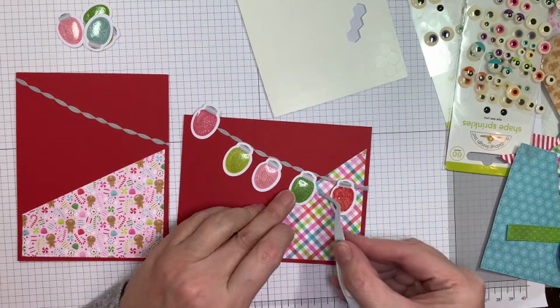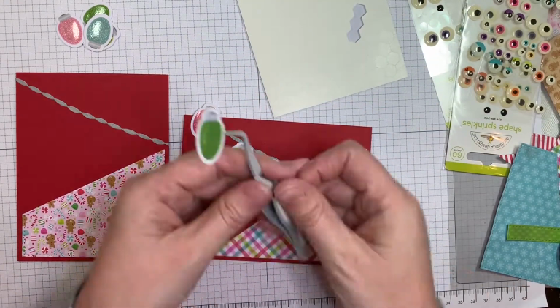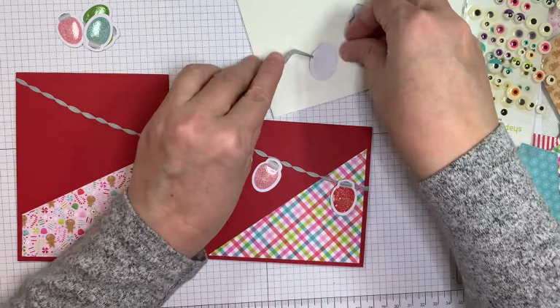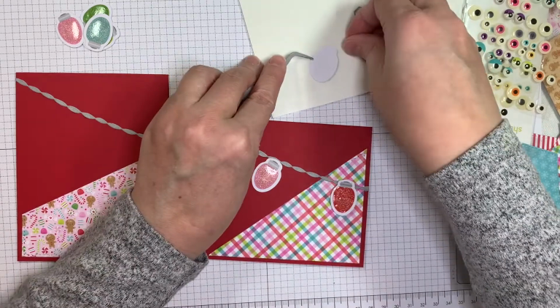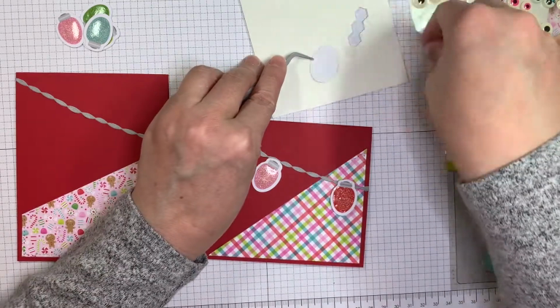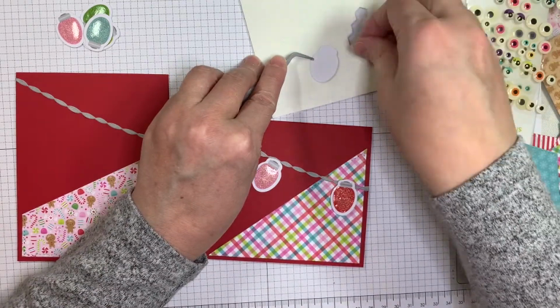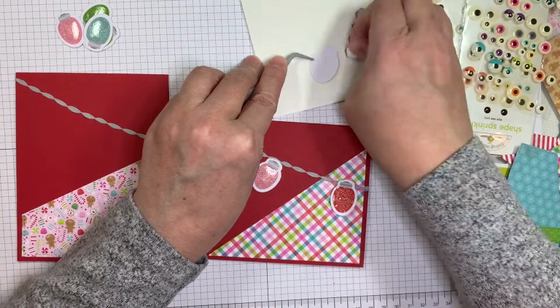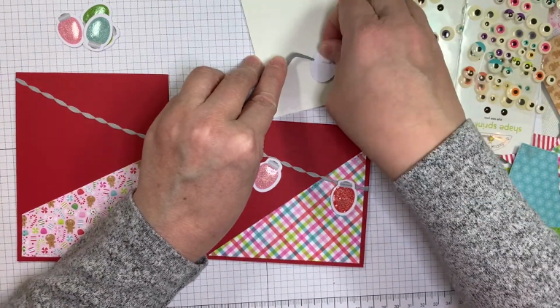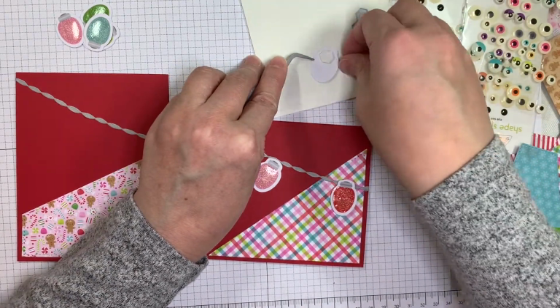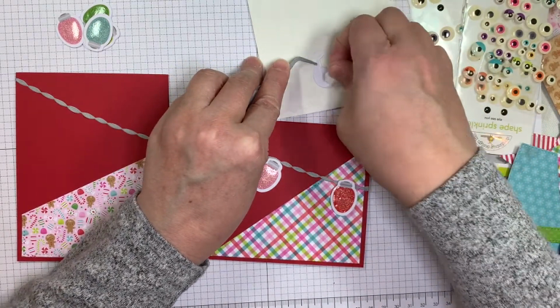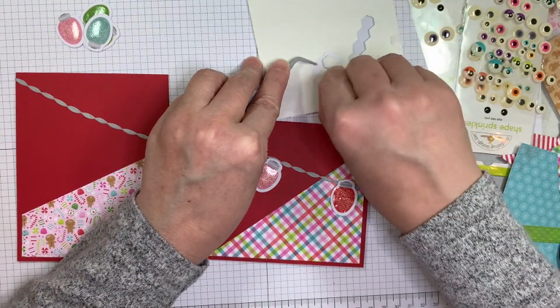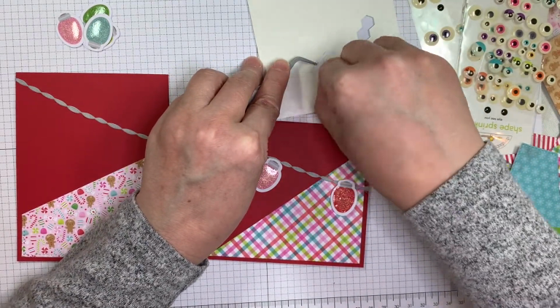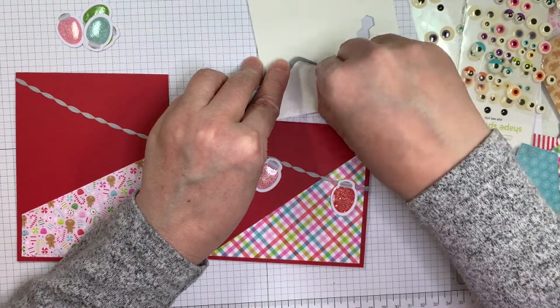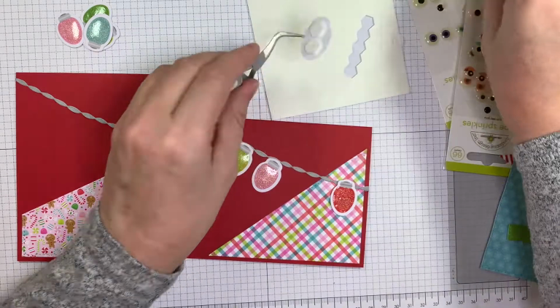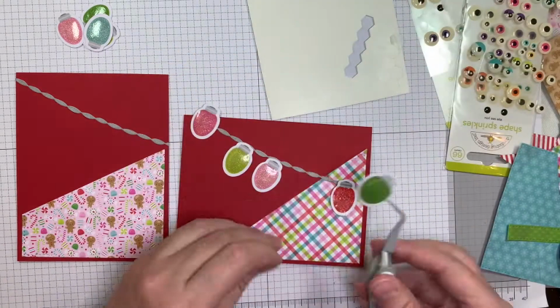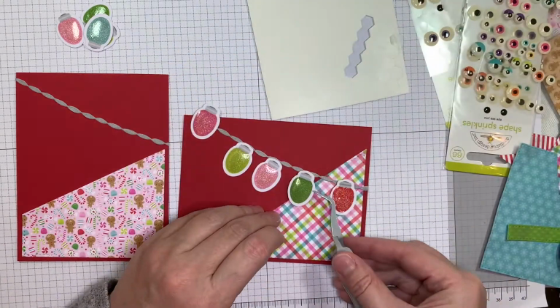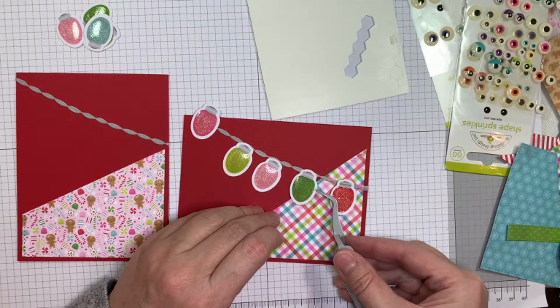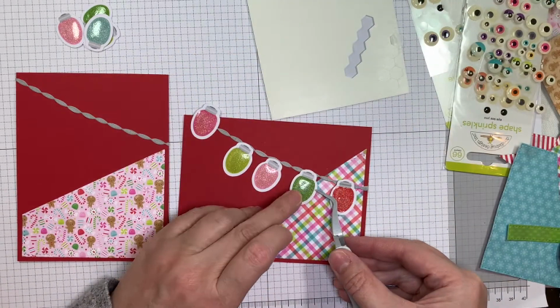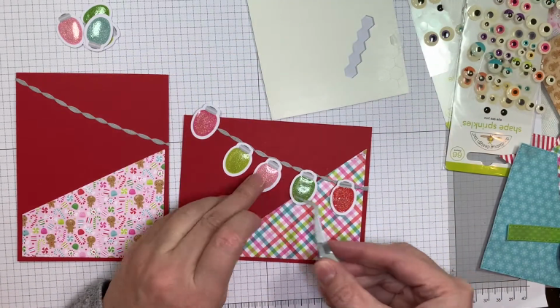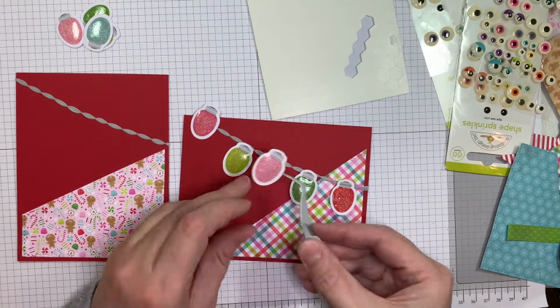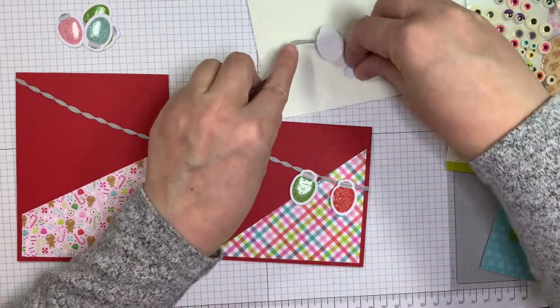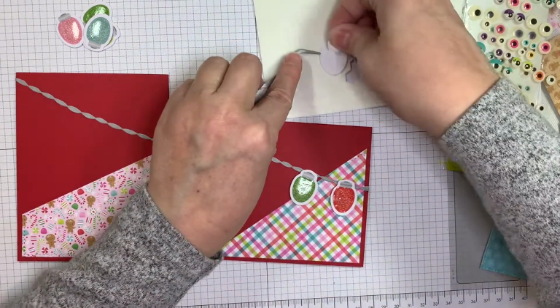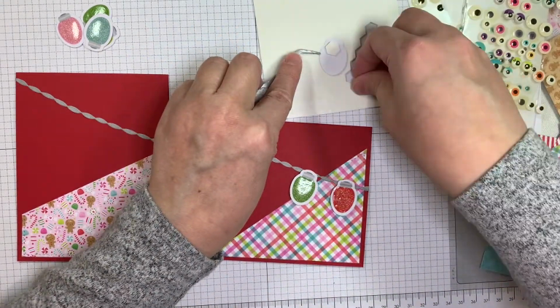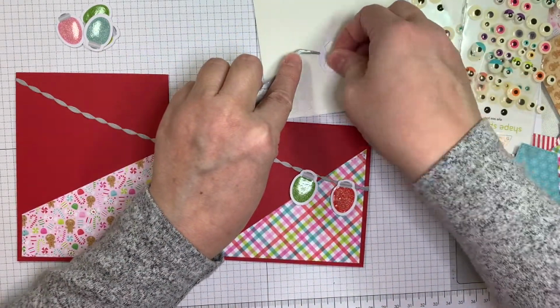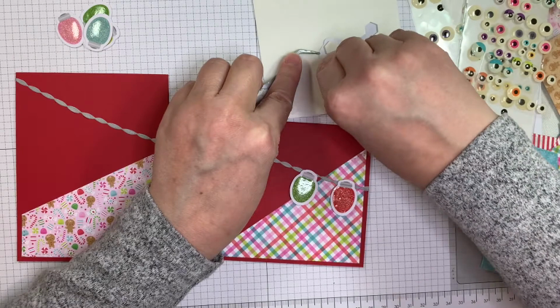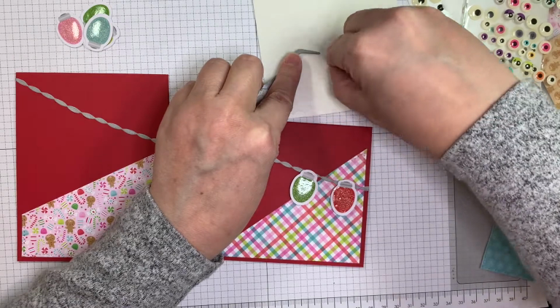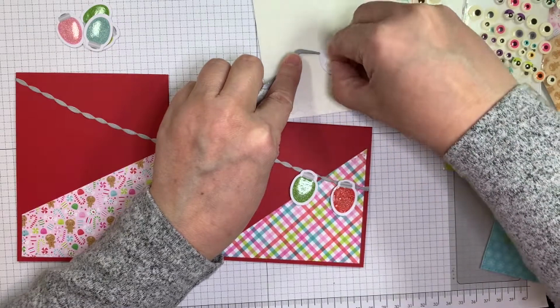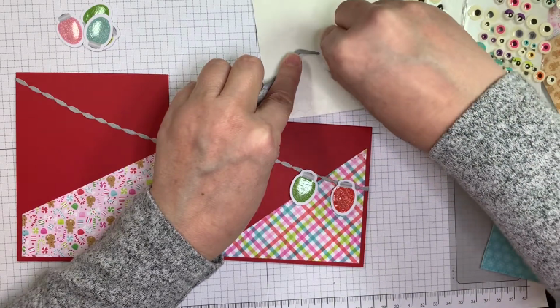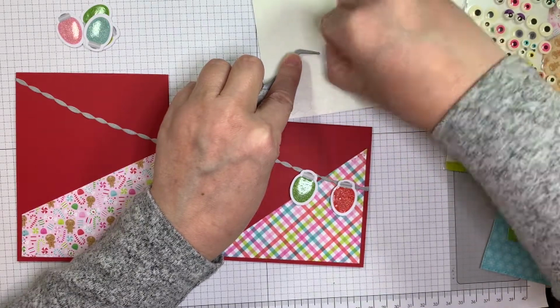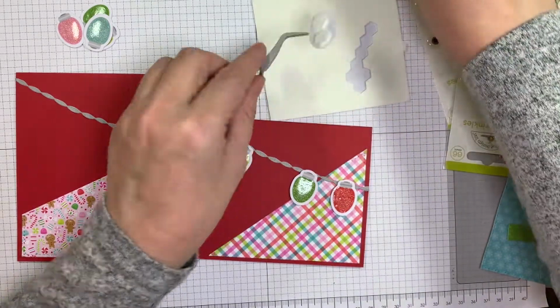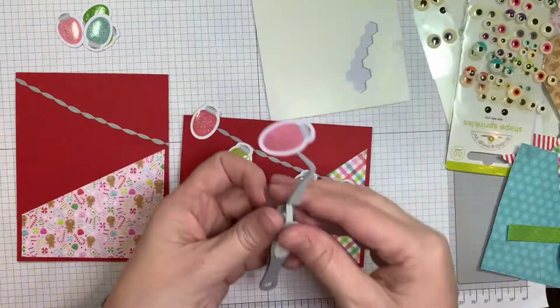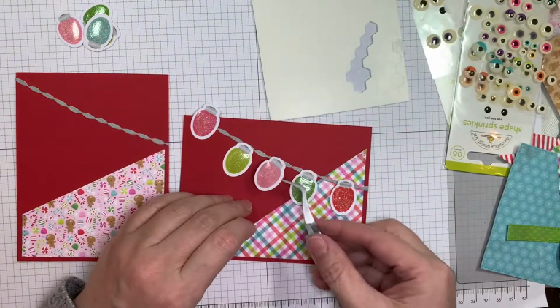It dries really quick because it's not as thick as Glossy Accents, which is kind of fun. So now I'm popping up these little bulbs using Stampin' Up Dimensionals. I'm using my EK Success reverse tweezers just to grab onto these little bulbs.